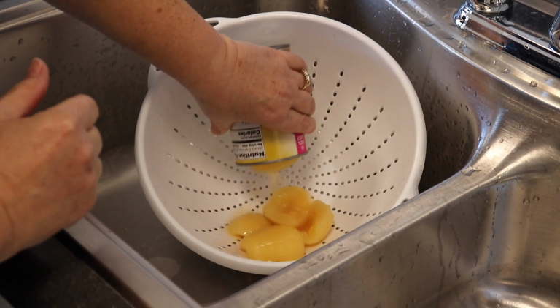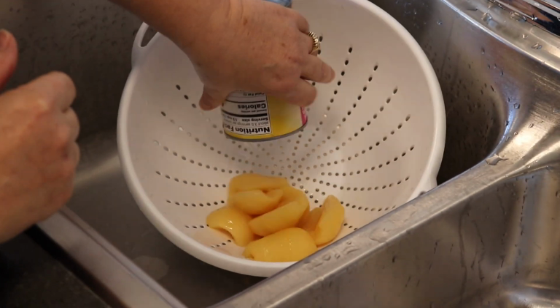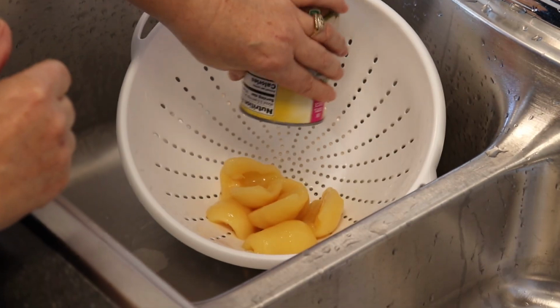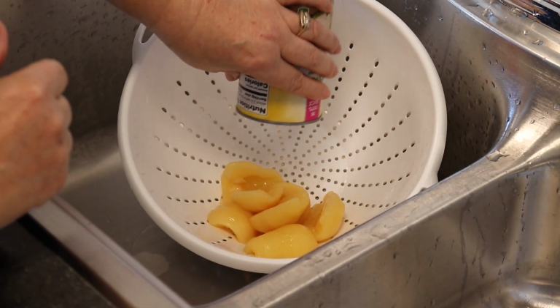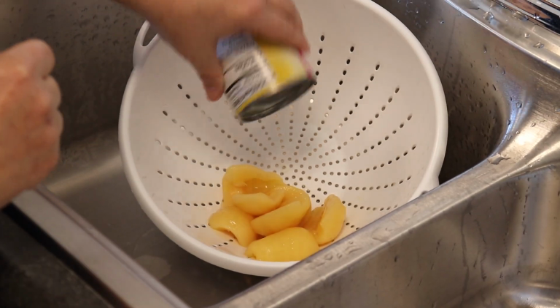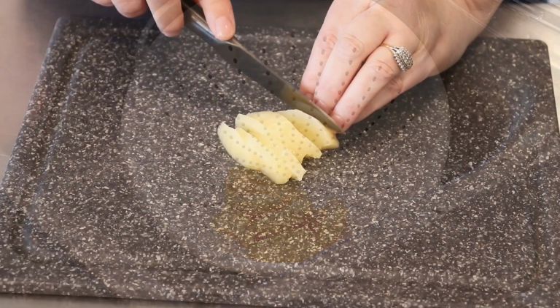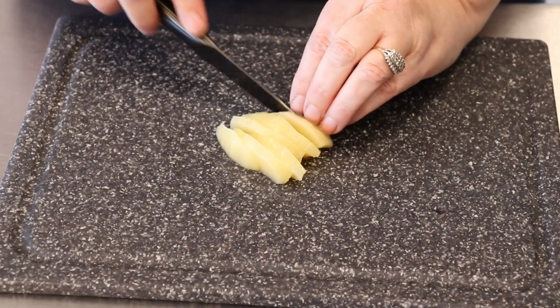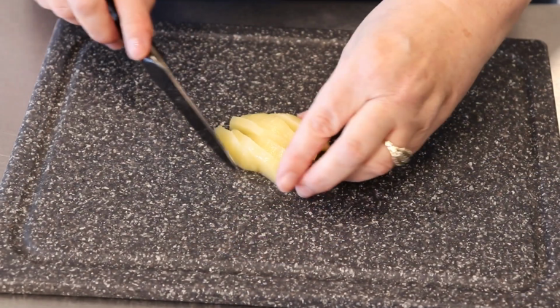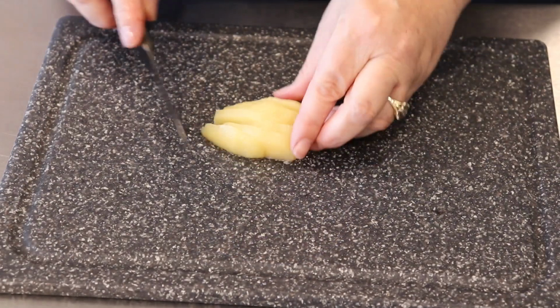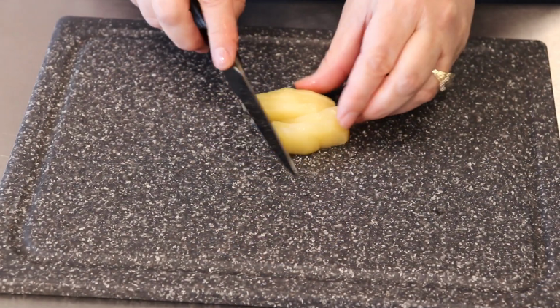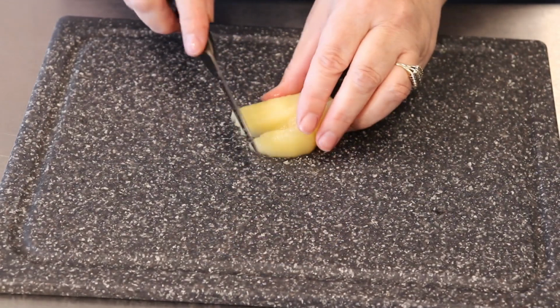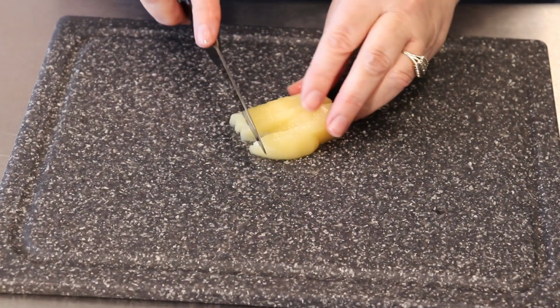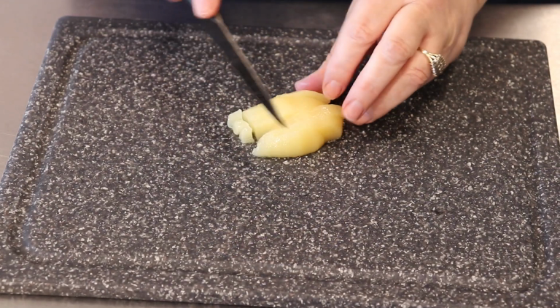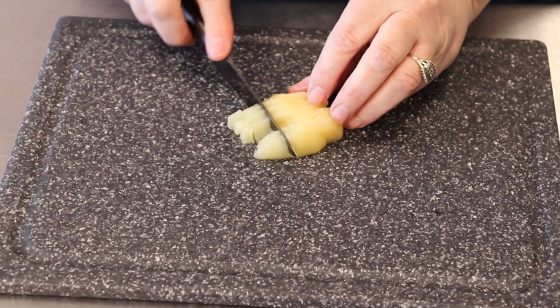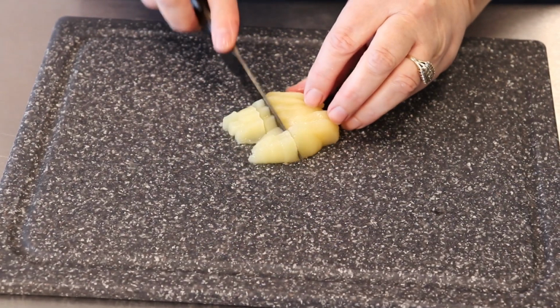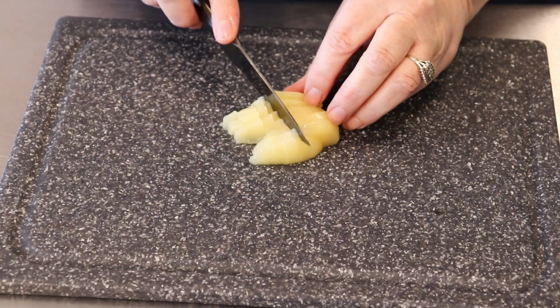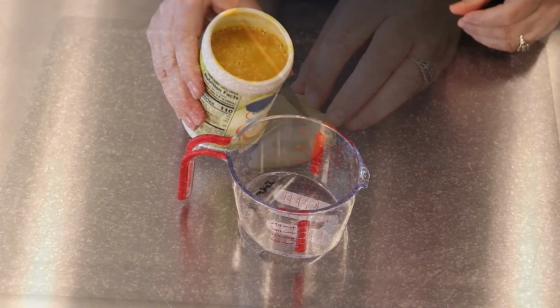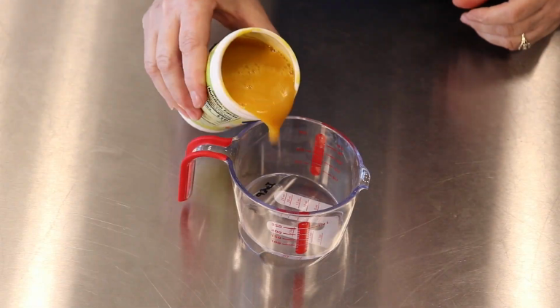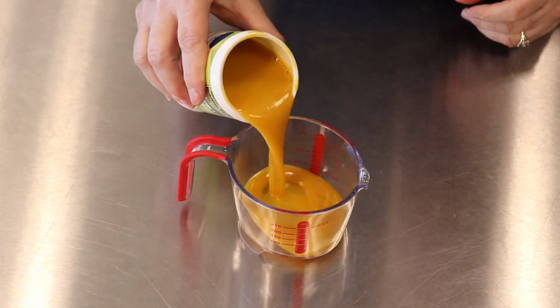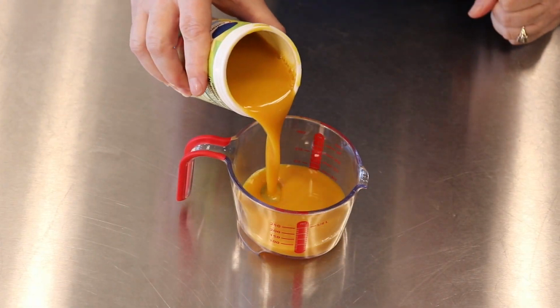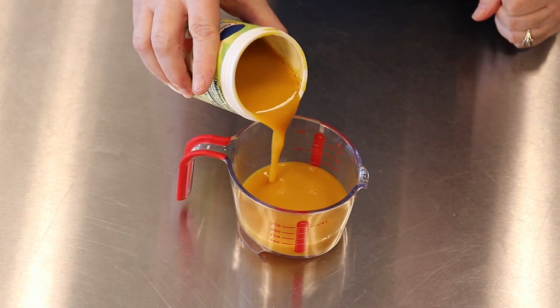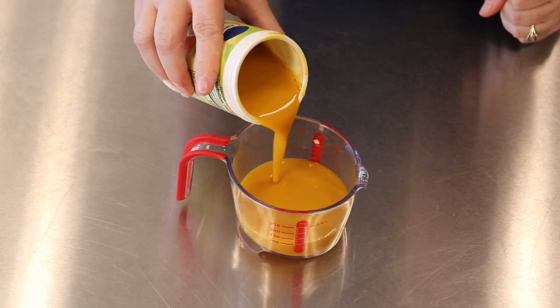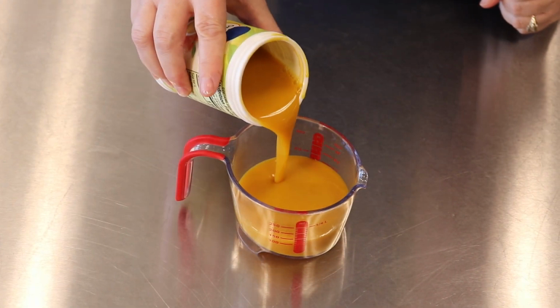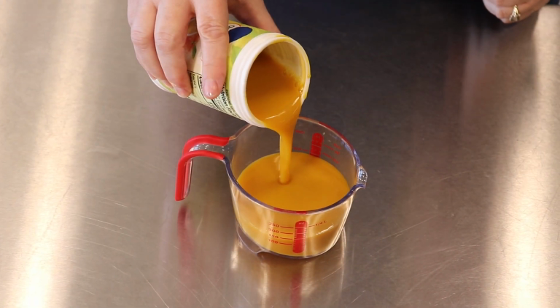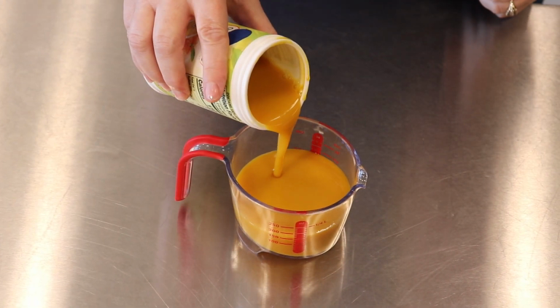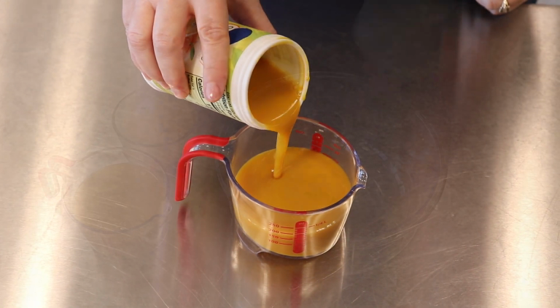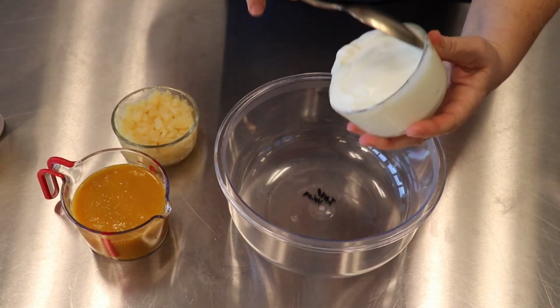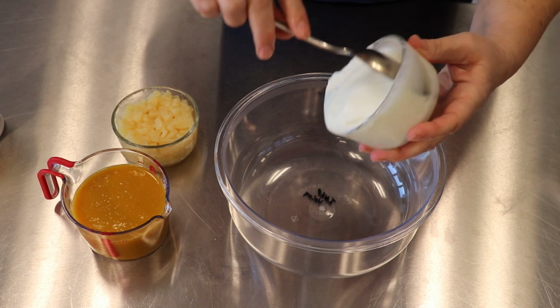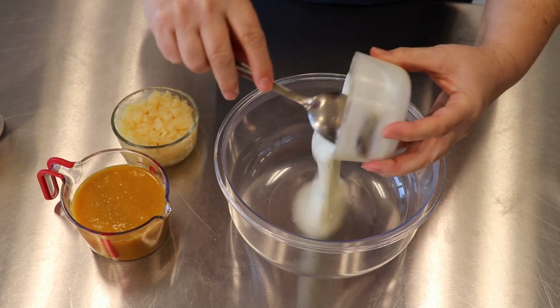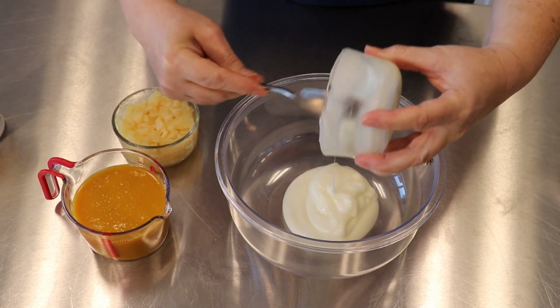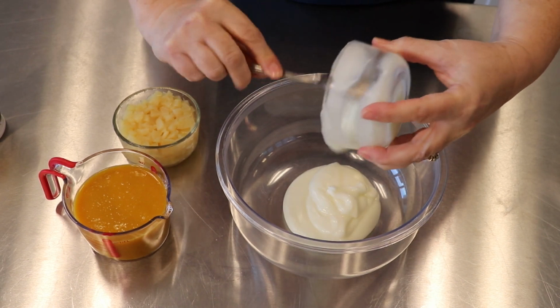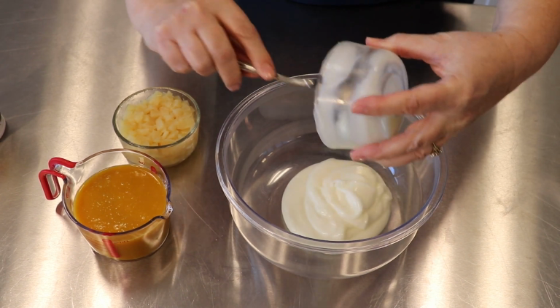Ingredients: 1 cup canned pears in juice, drained and chopped; 6 ounces frozen orange juice concentrate, thawed; 1 cup vanilla yogurt.